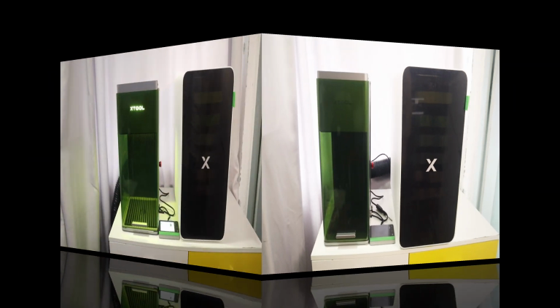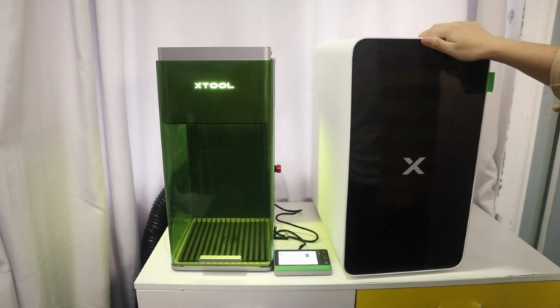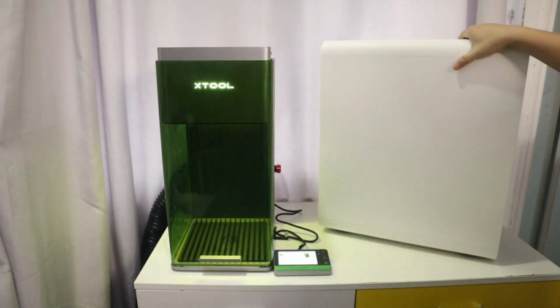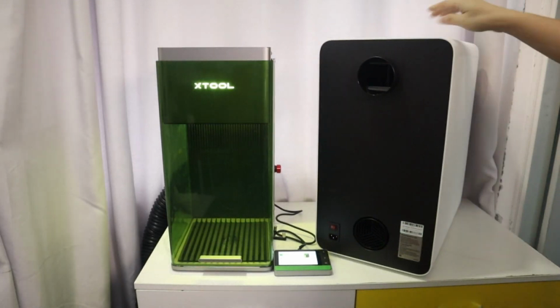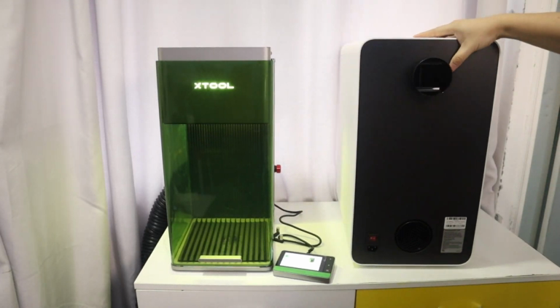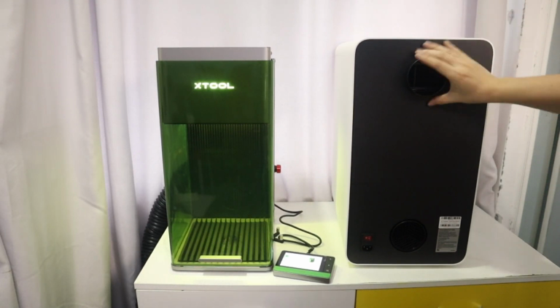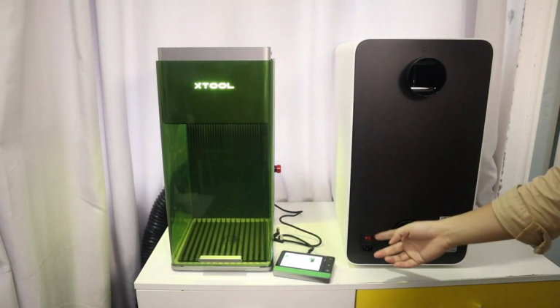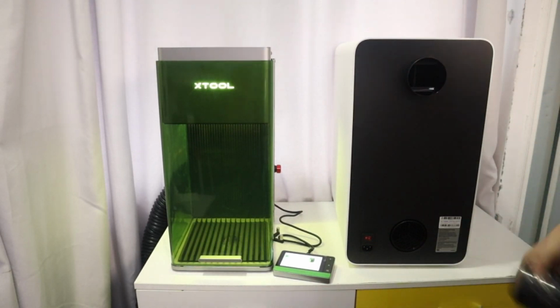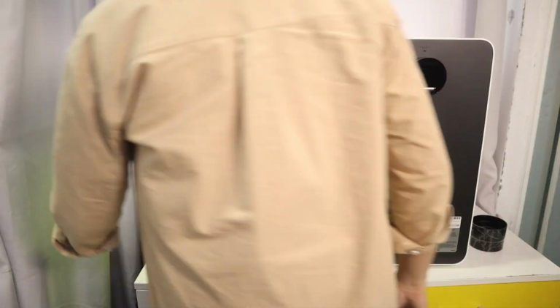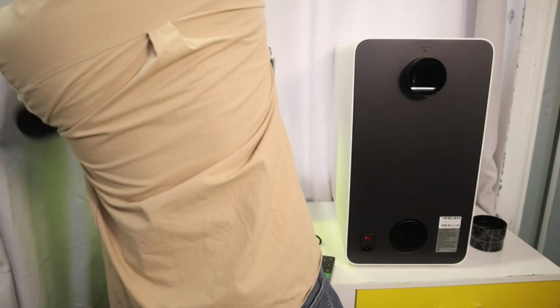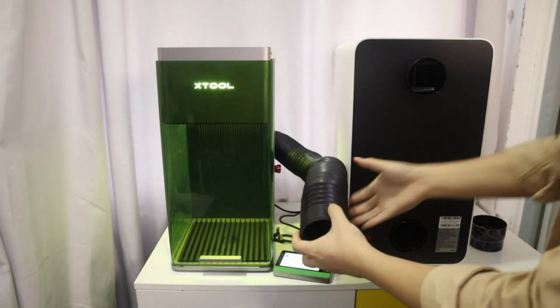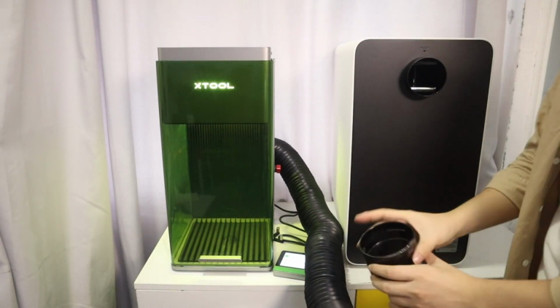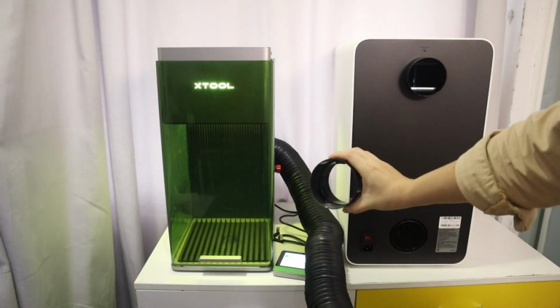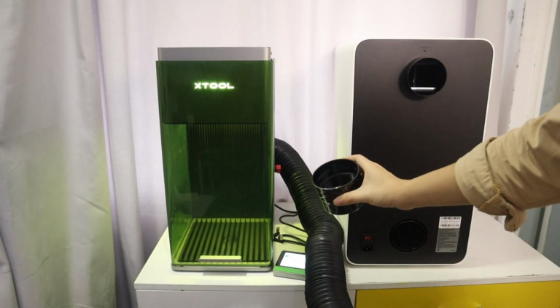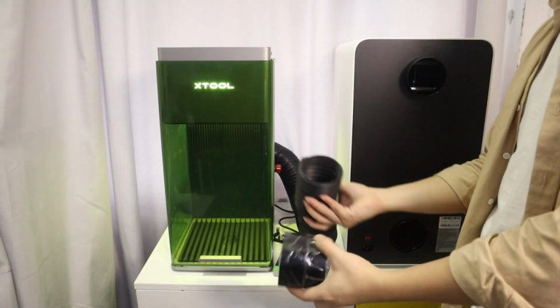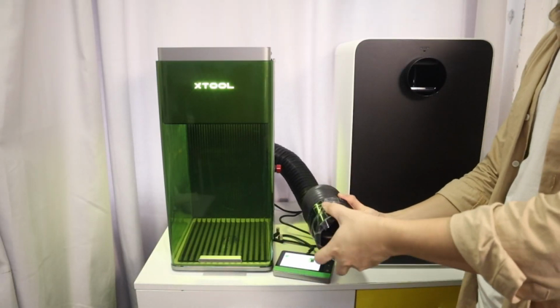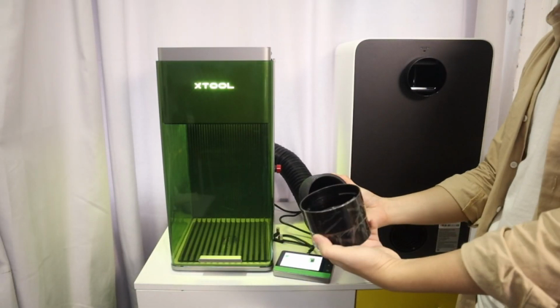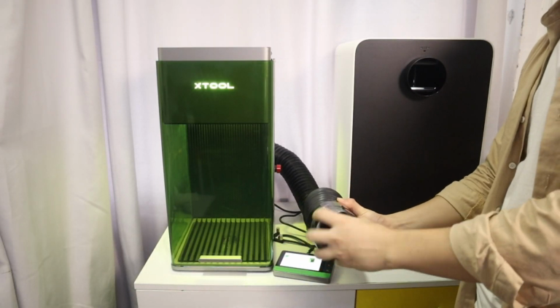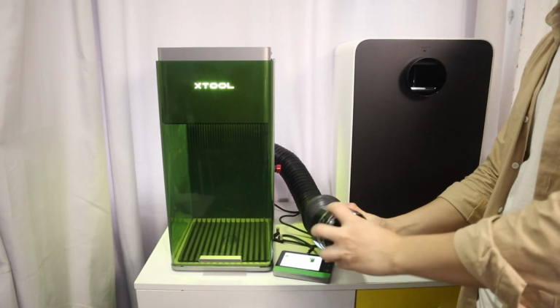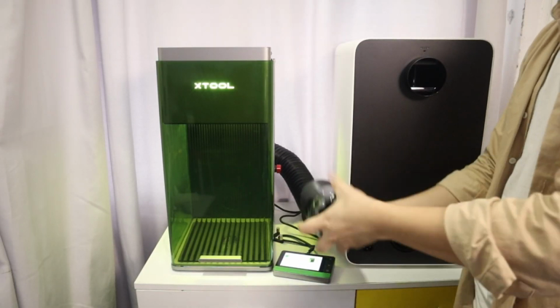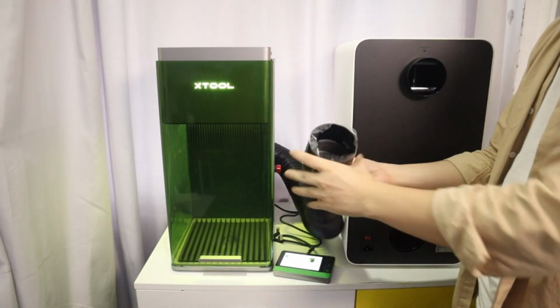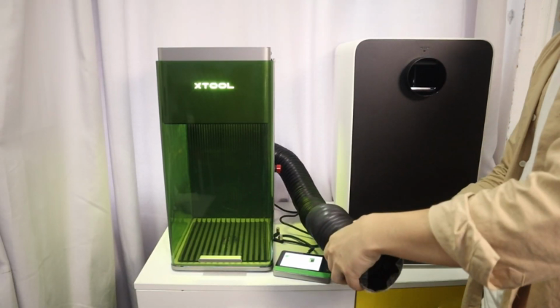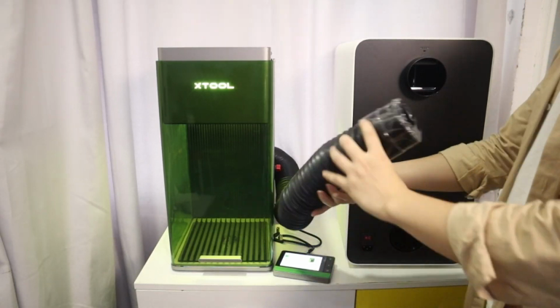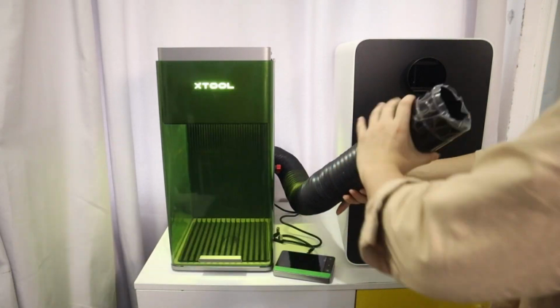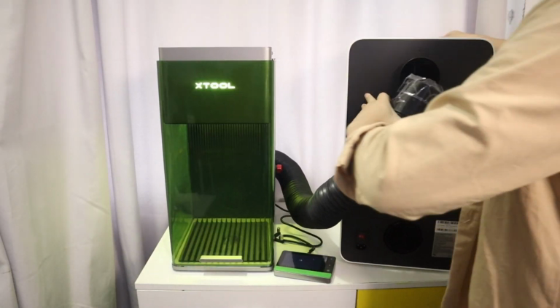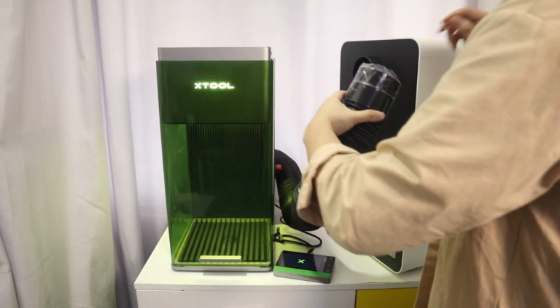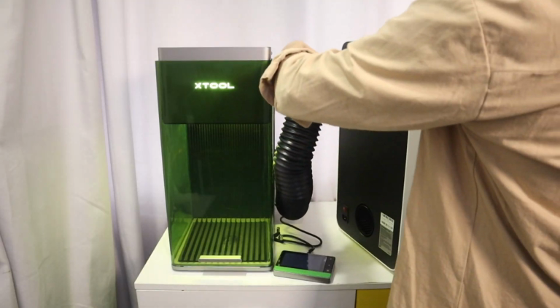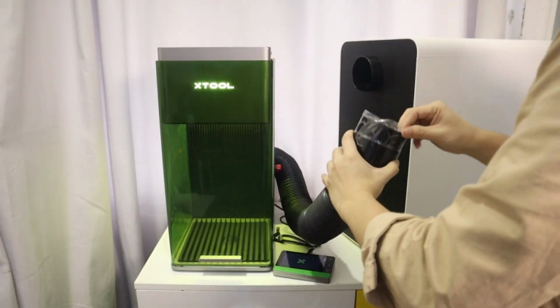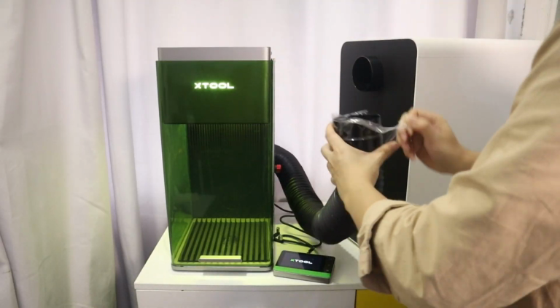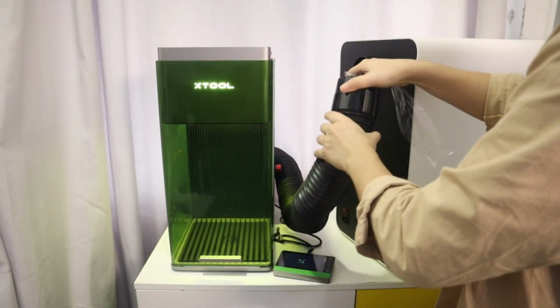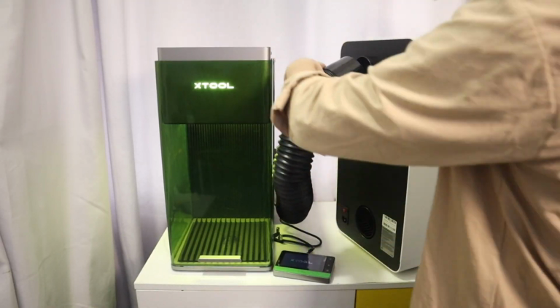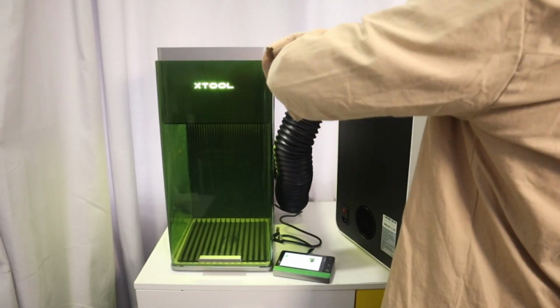The X2 Safety Pro AP2 air purifier is very easy to use, and there are no running costs. Just simply connect the exhaust pipe with the X2 F1 Ultra, or other X2 laser engraver you have.